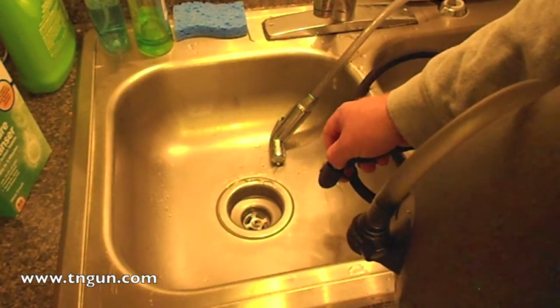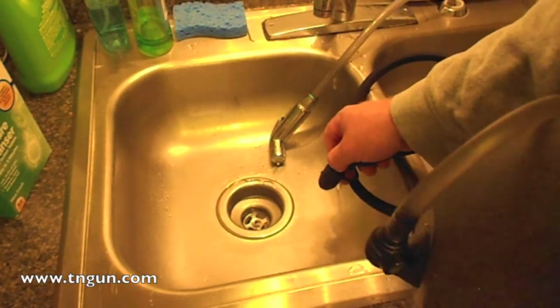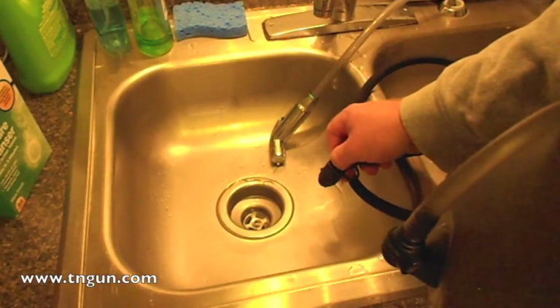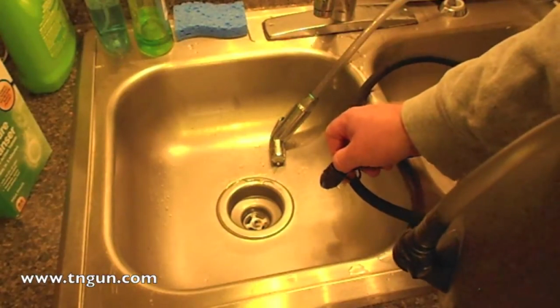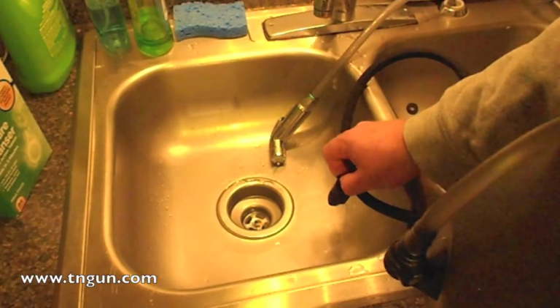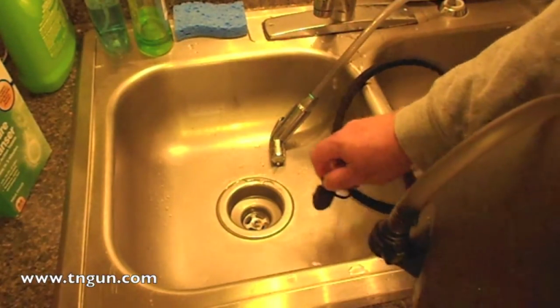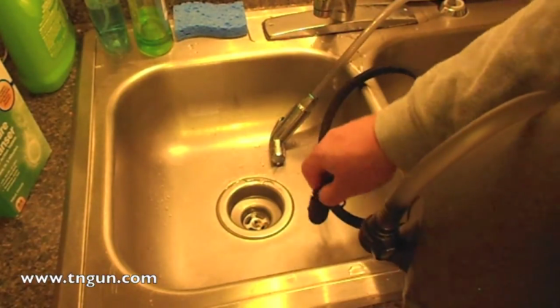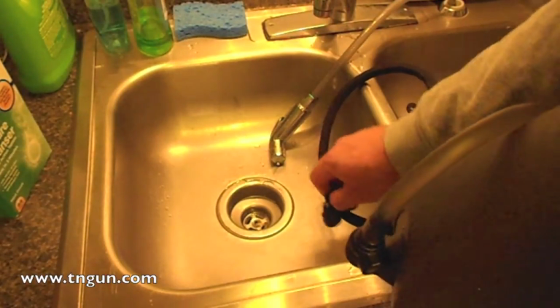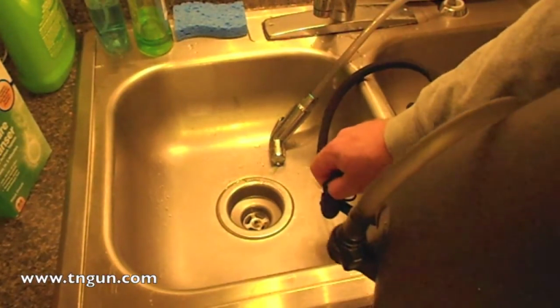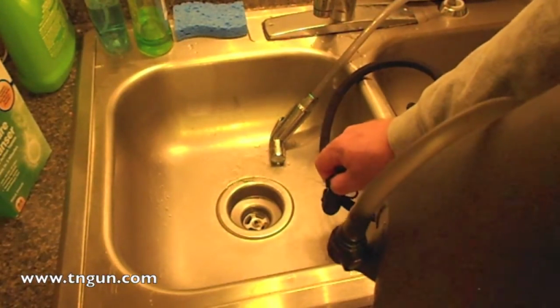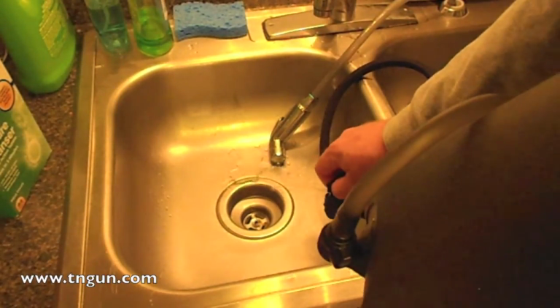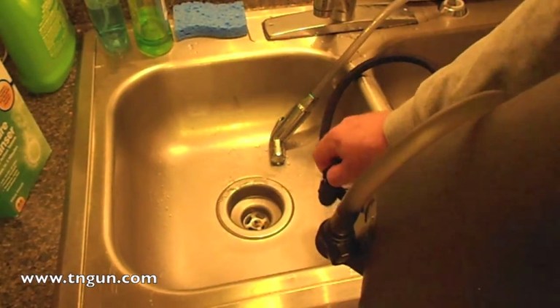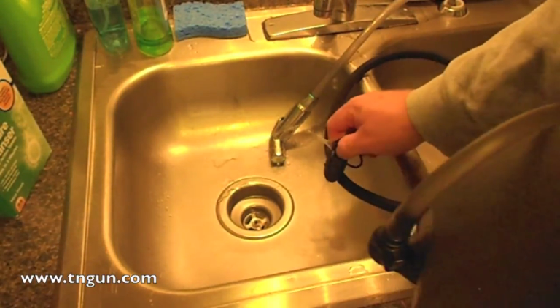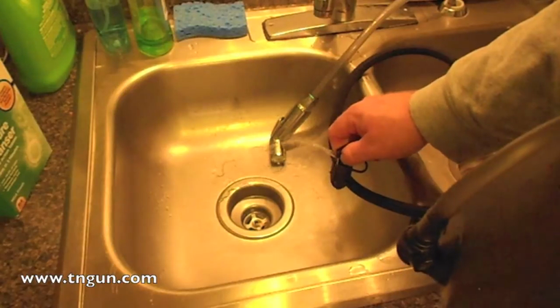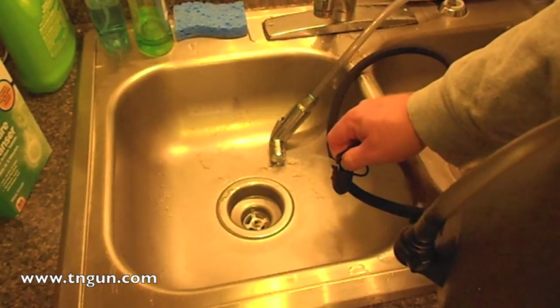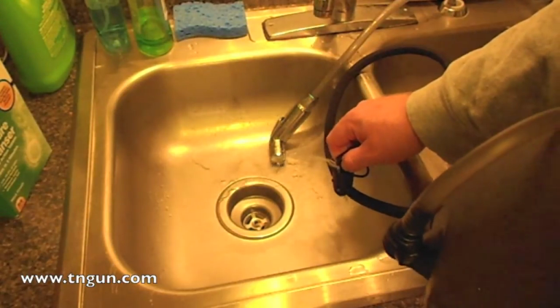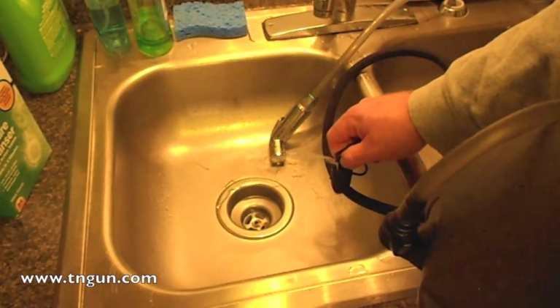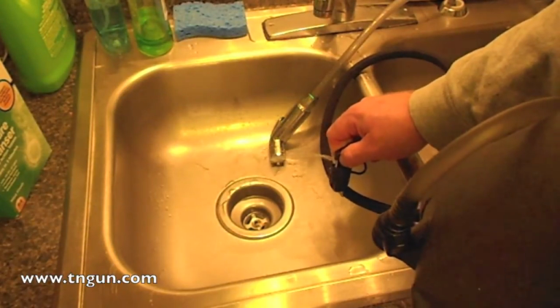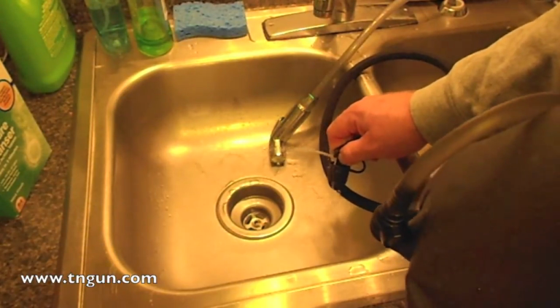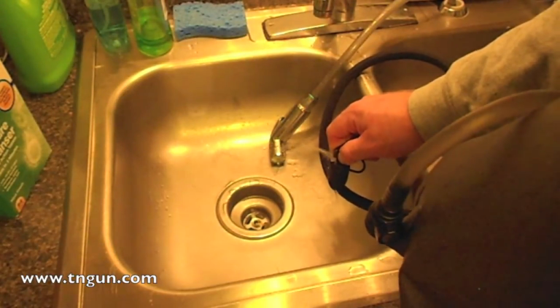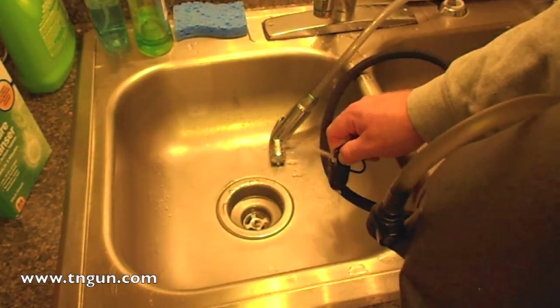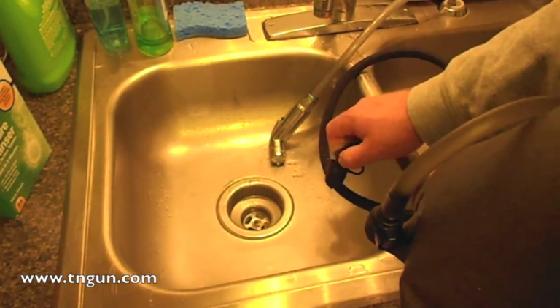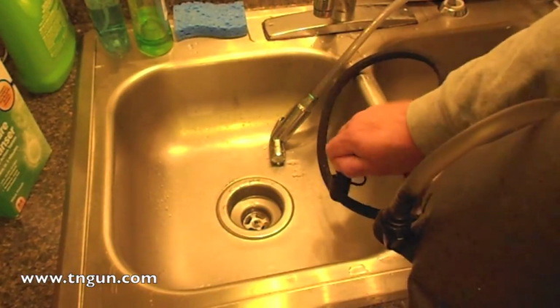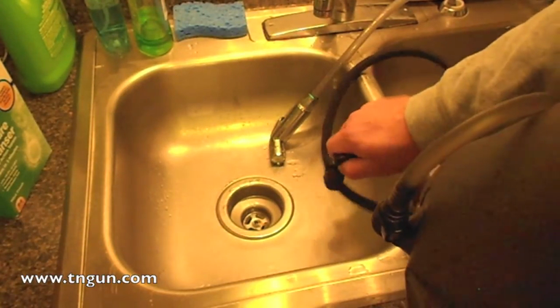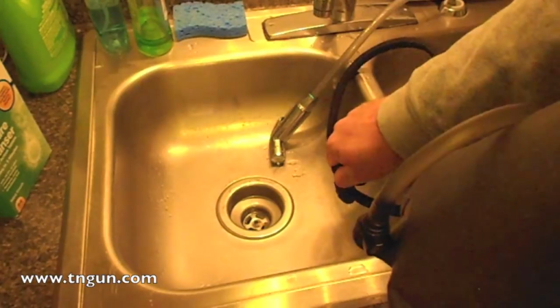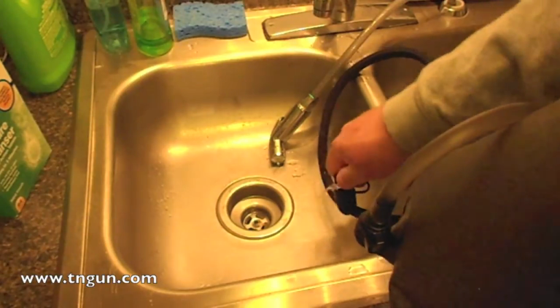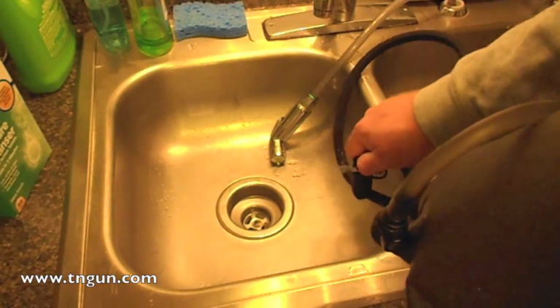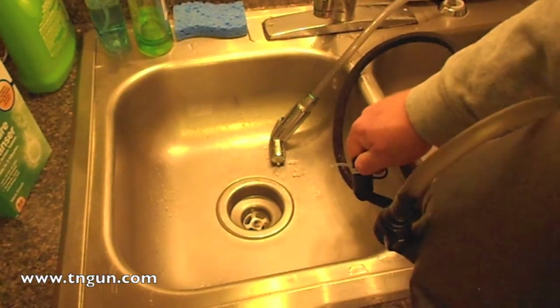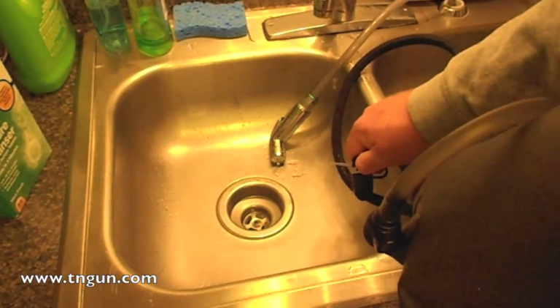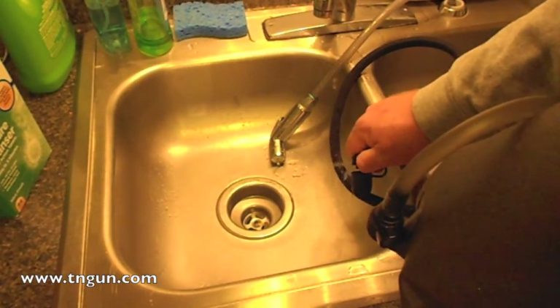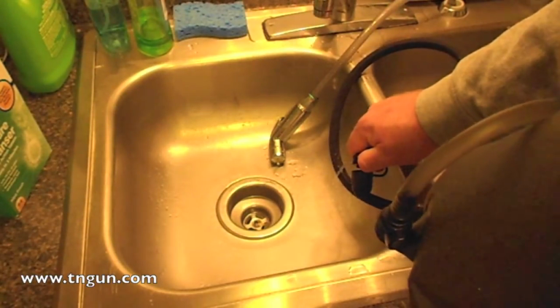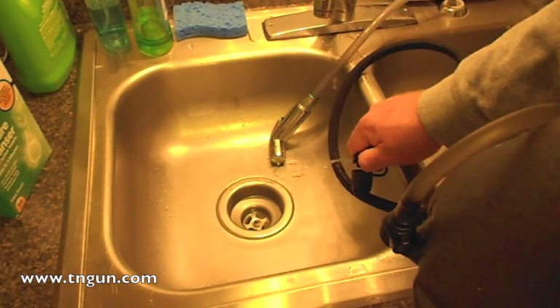As you do this, you want to make sure that you rinse it real good, because otherwise this stuff might not taste very good. So if you're going to do this, make sure that when you're done you really, really clean it out and rinse it good.